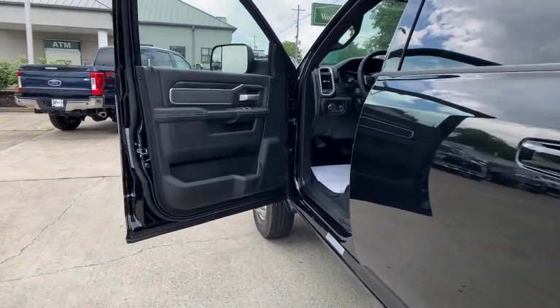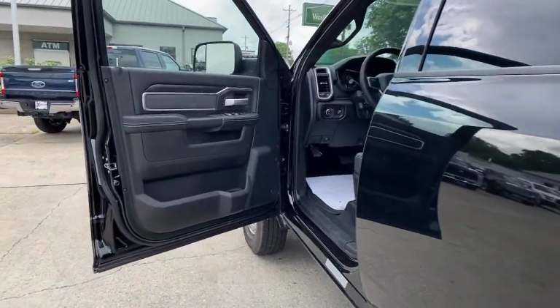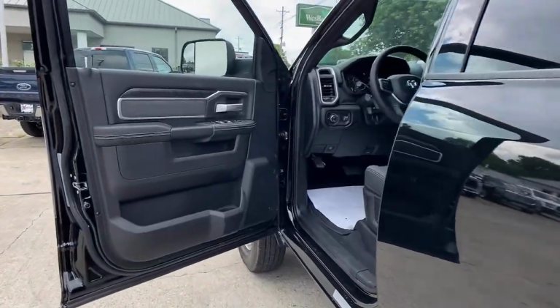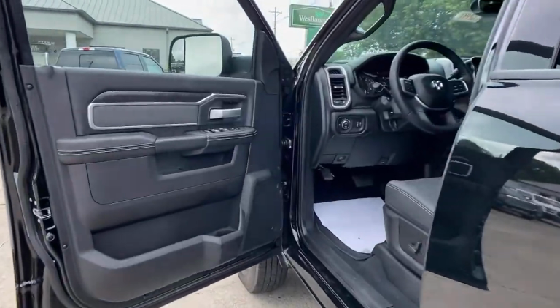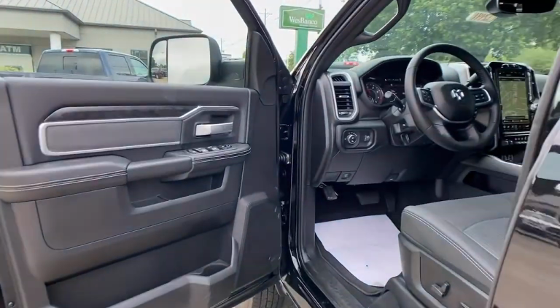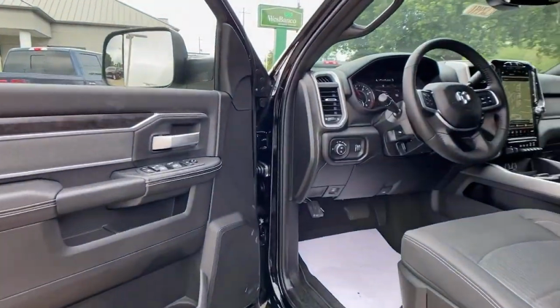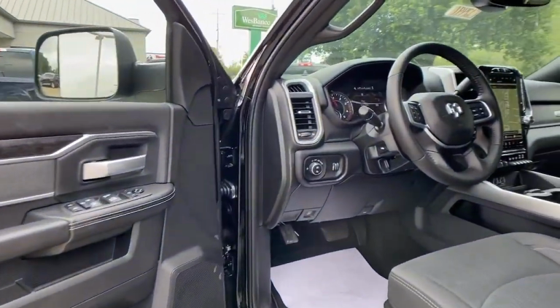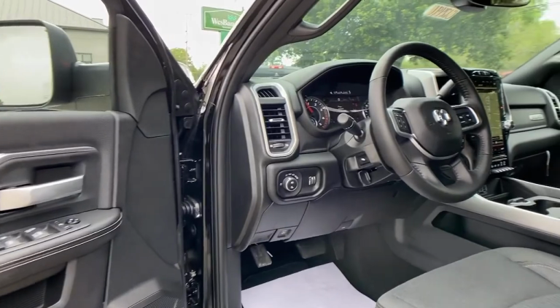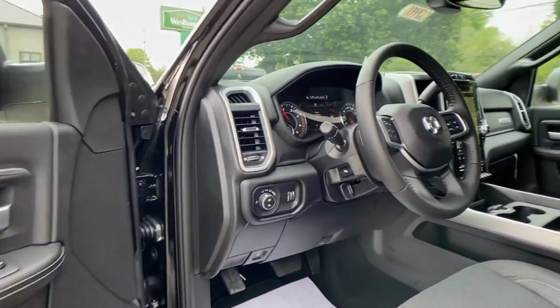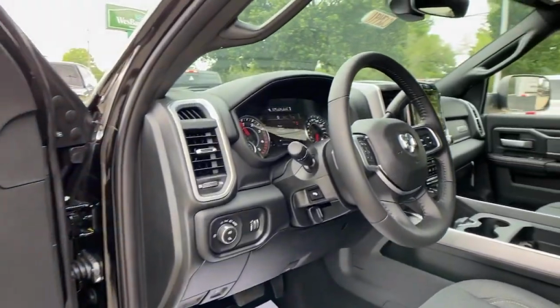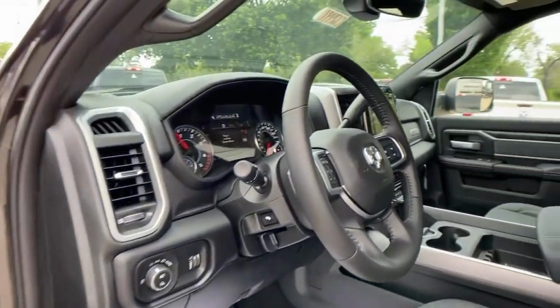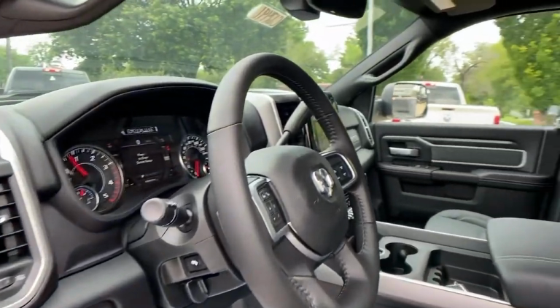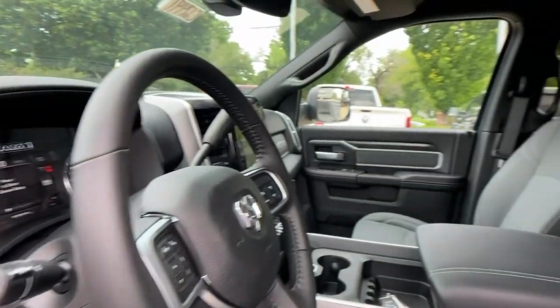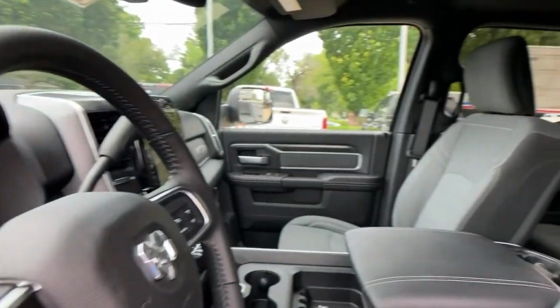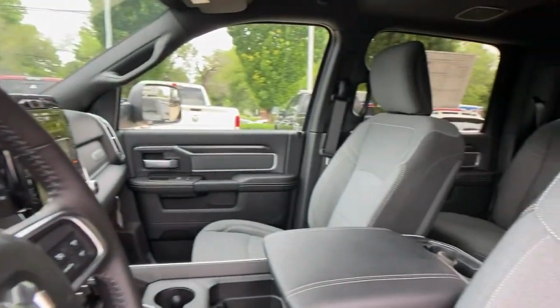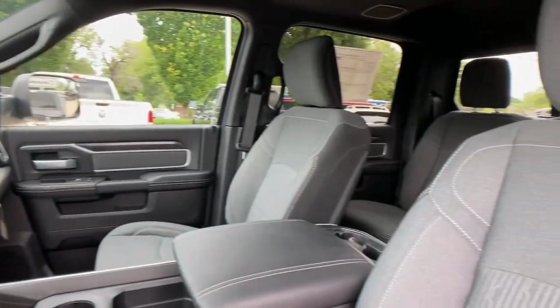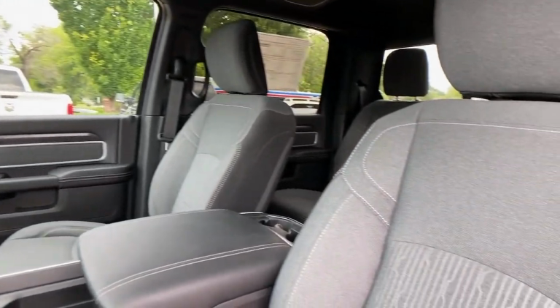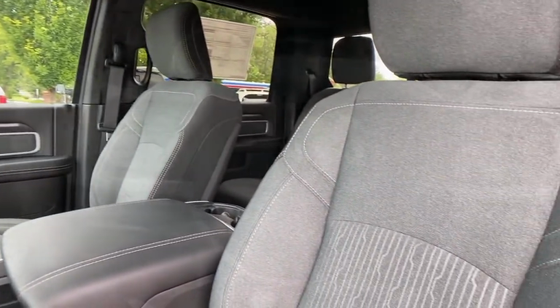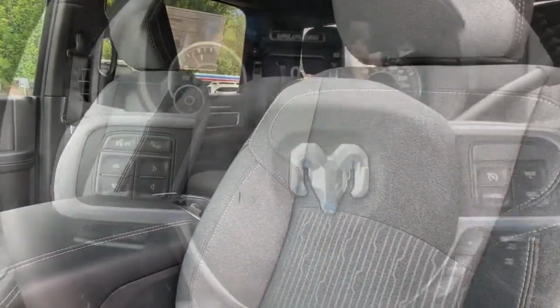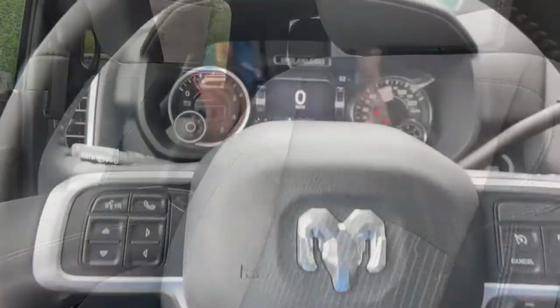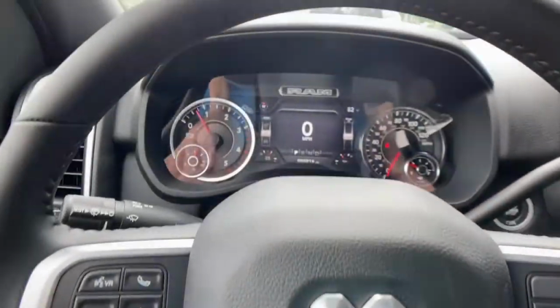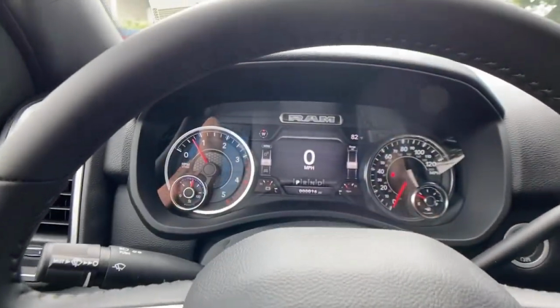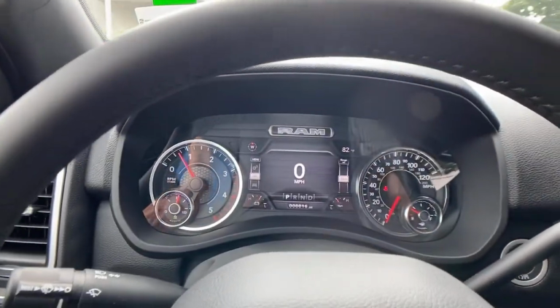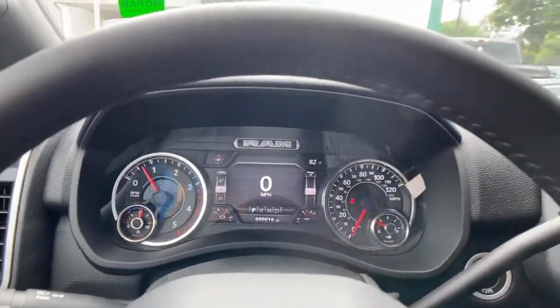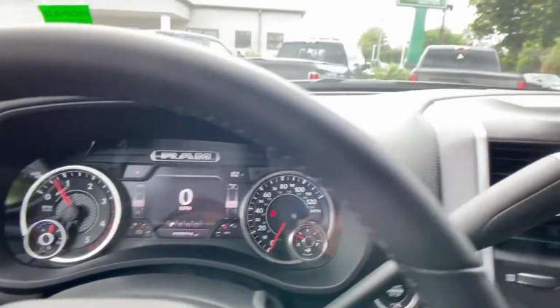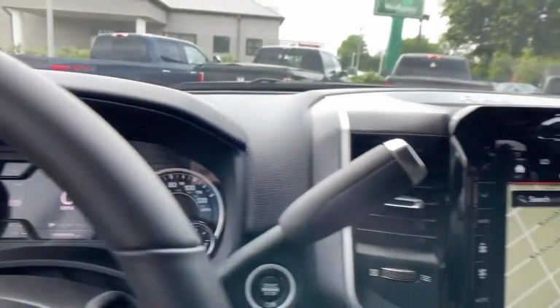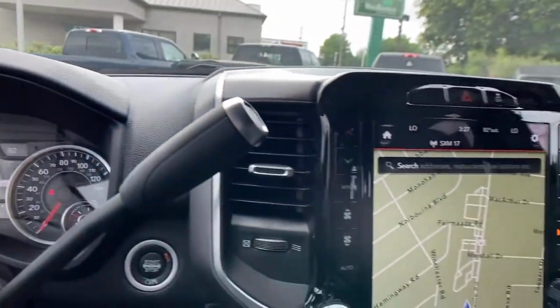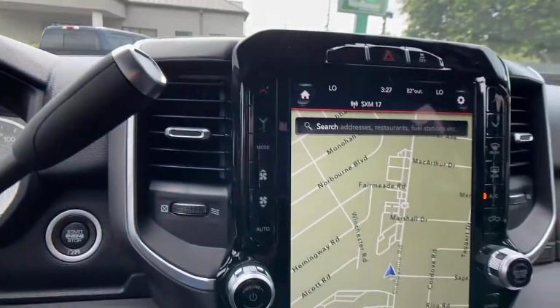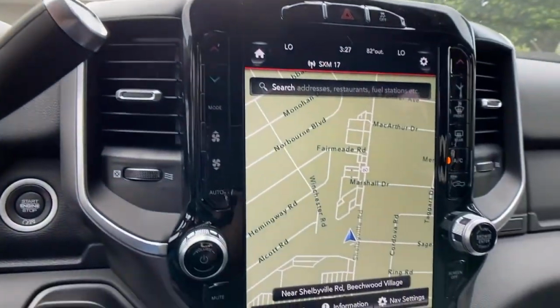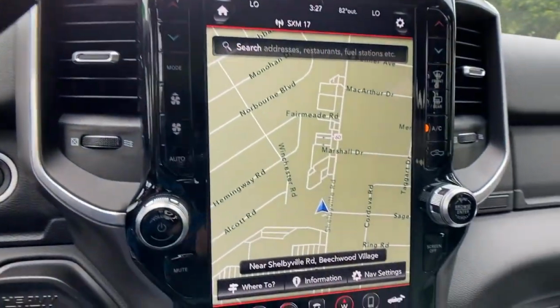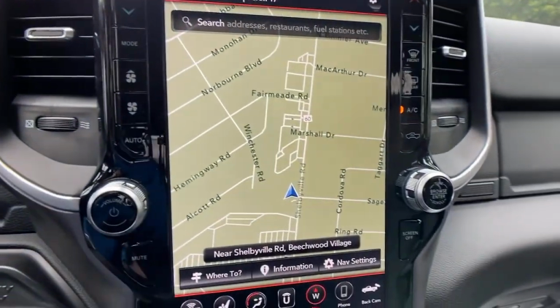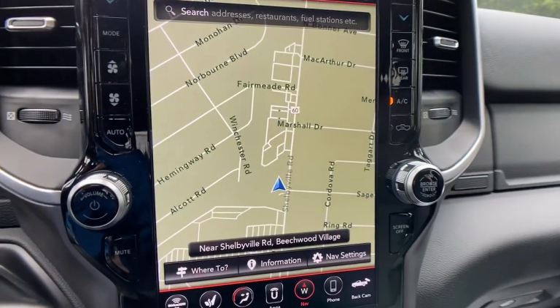Feel the satisfaction that comes from optimizing your driving pleasure. Treat yourself to a road test today. Our staff will toss you the keys and give you an outstanding customer experience.